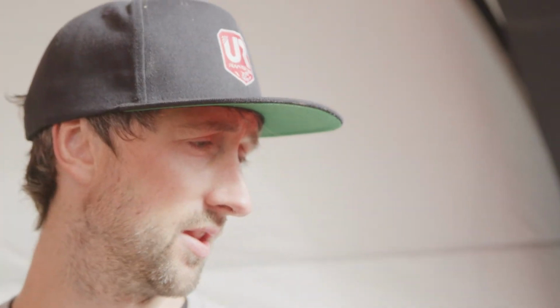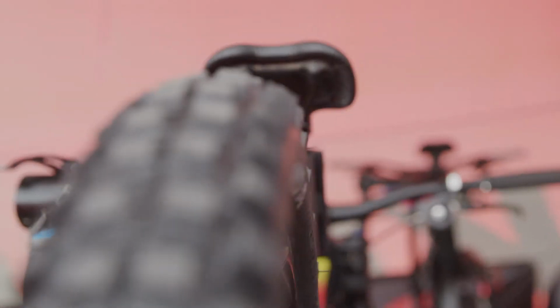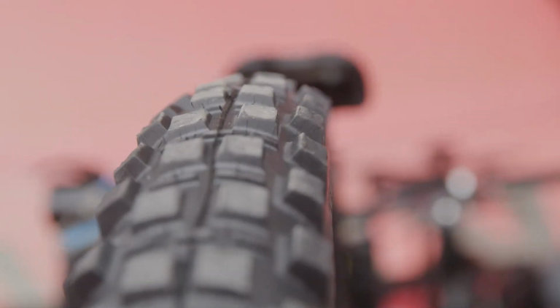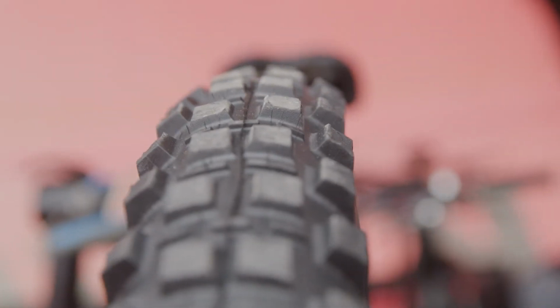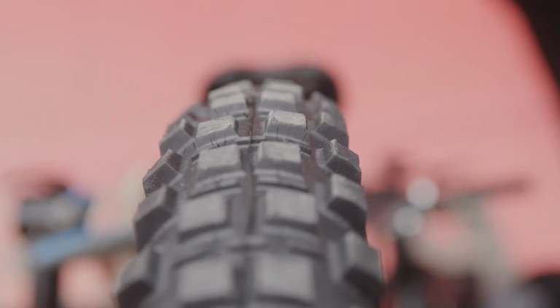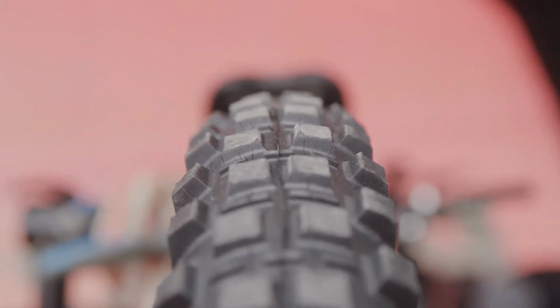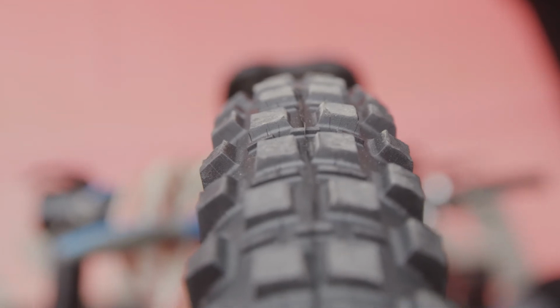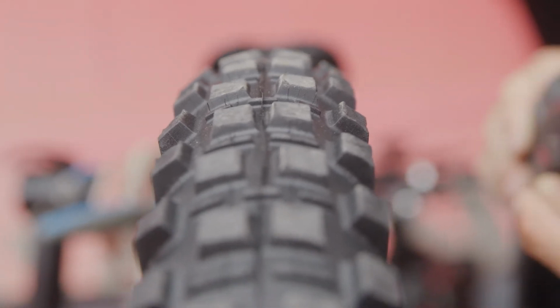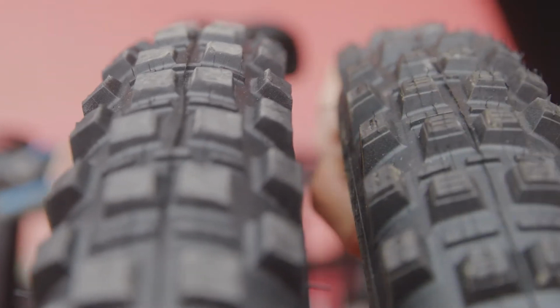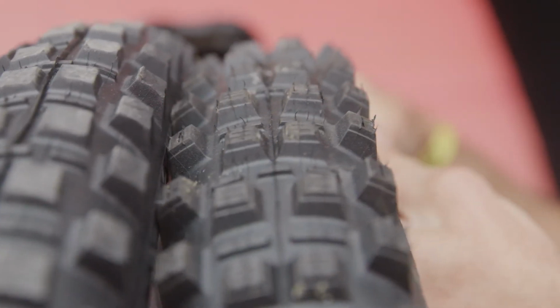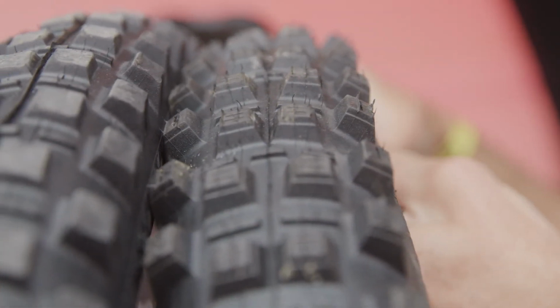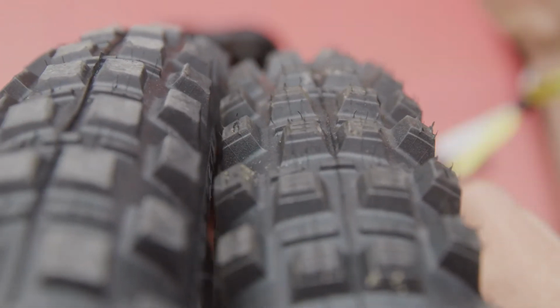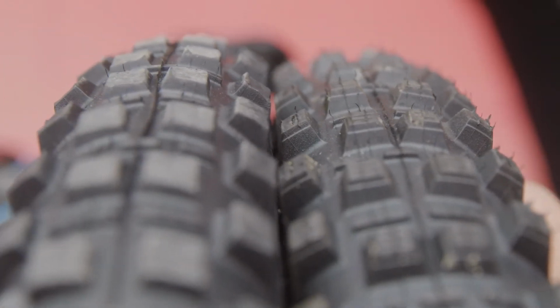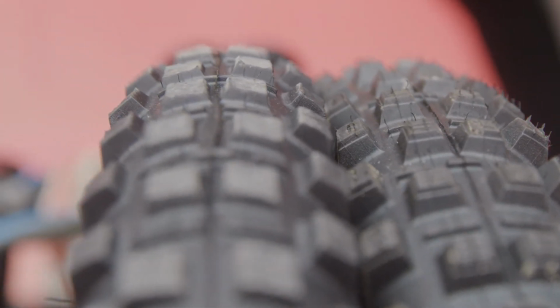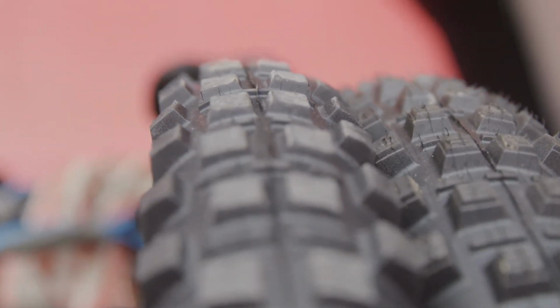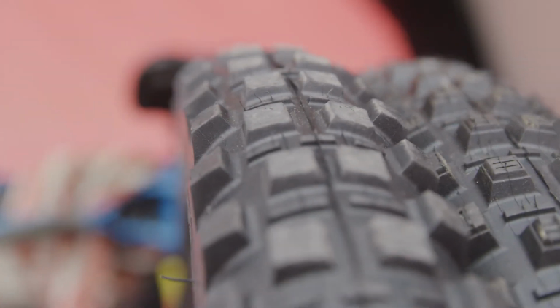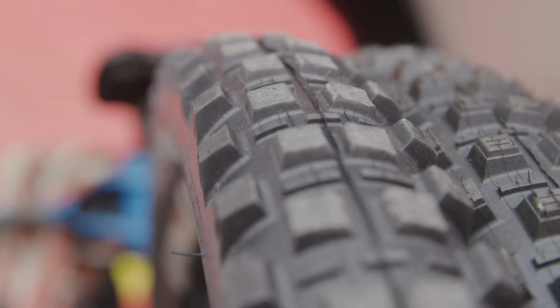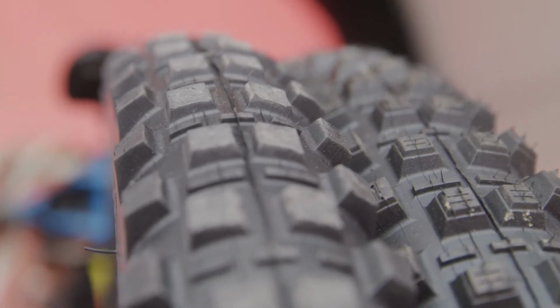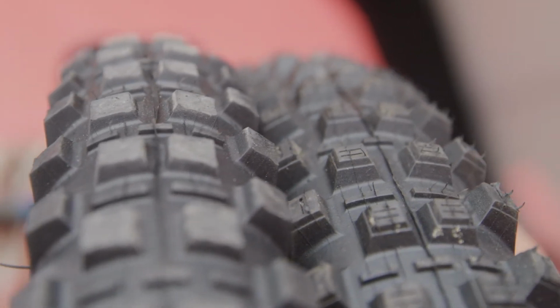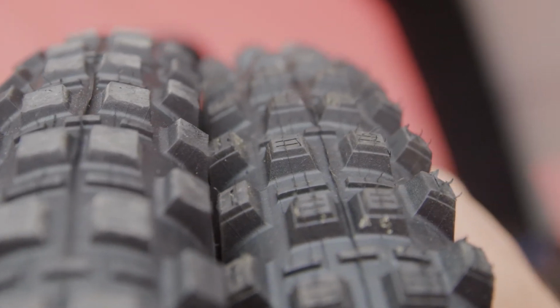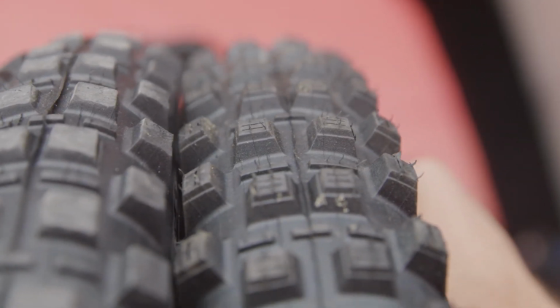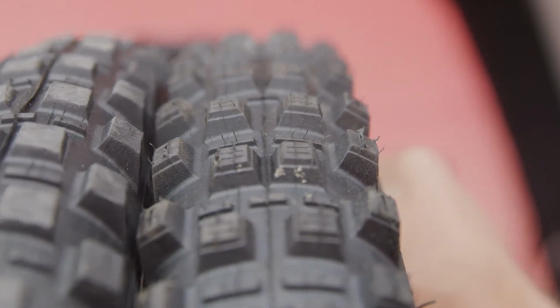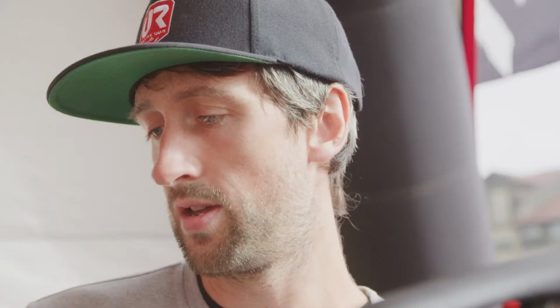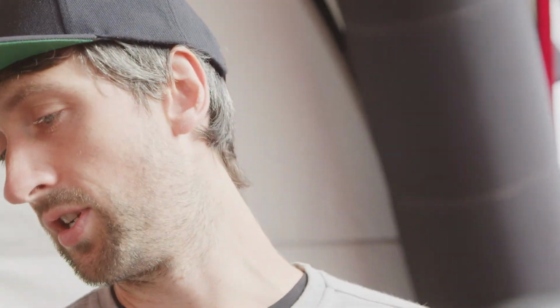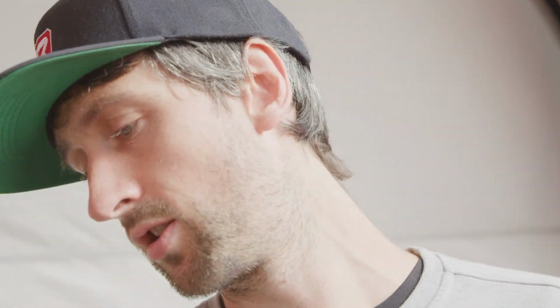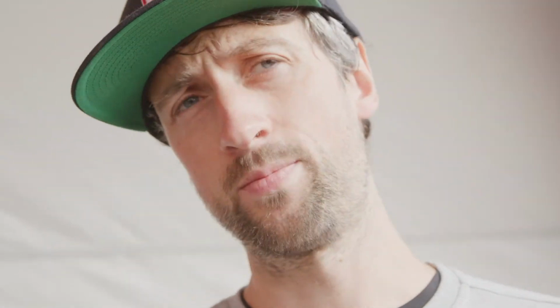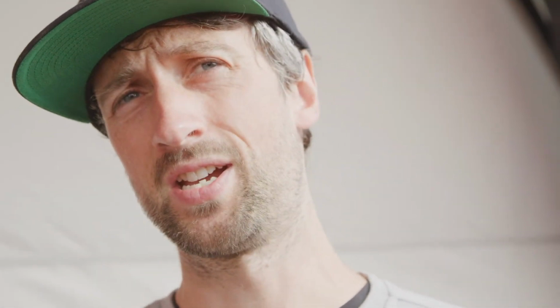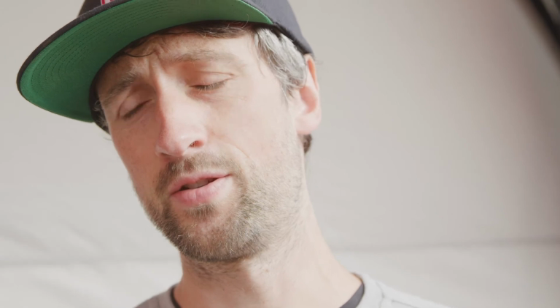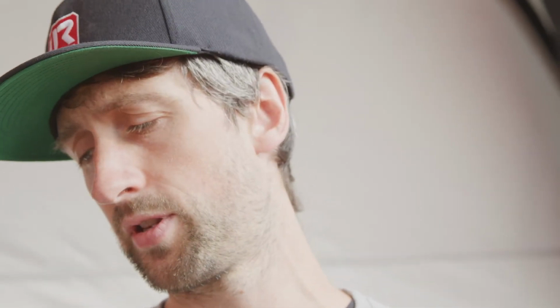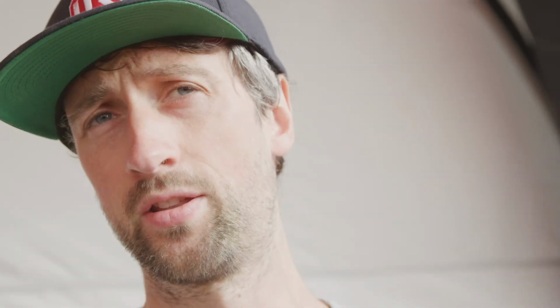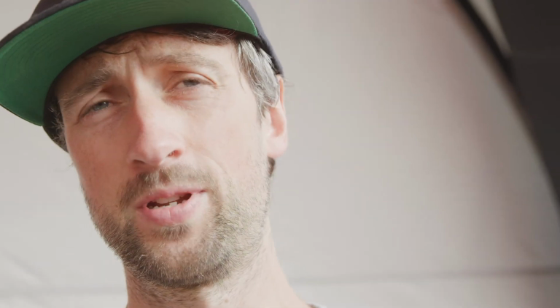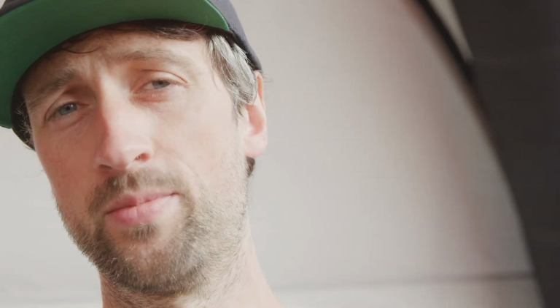And we've got the Kenda Grandmother on the back, which has been cut down. That's their mud tyre, so we cut it down, and it's an ABC Kenda. He's using 28 PSI in the front and 30 PSI in the back.